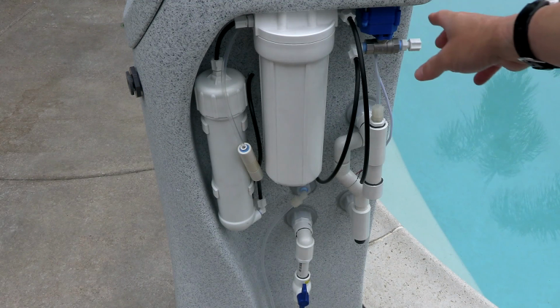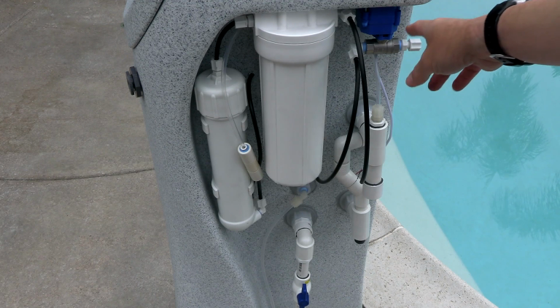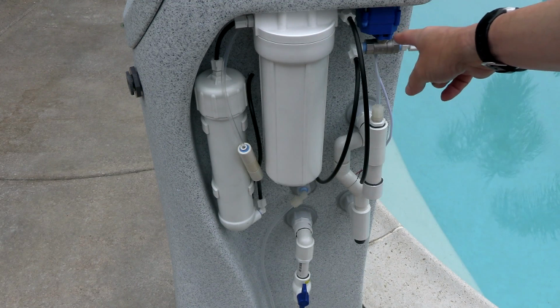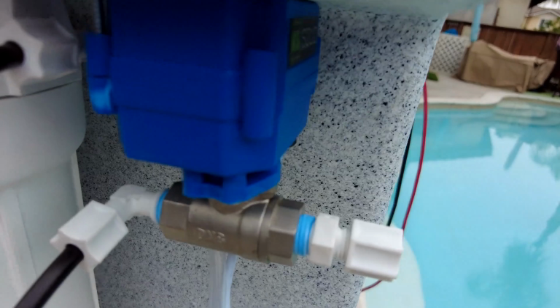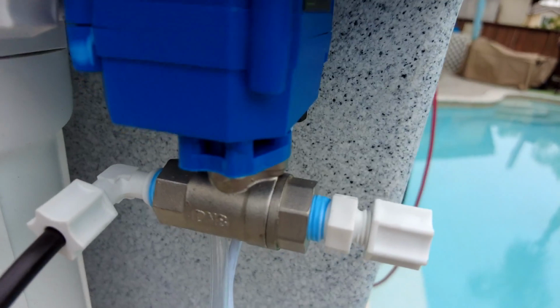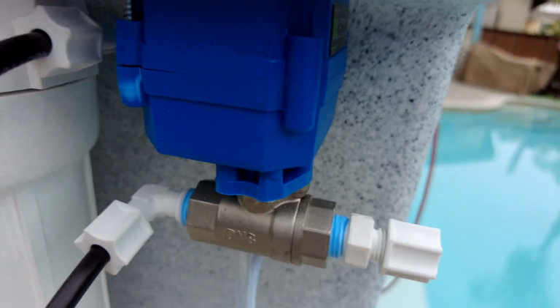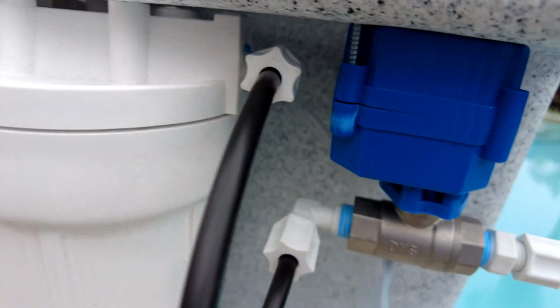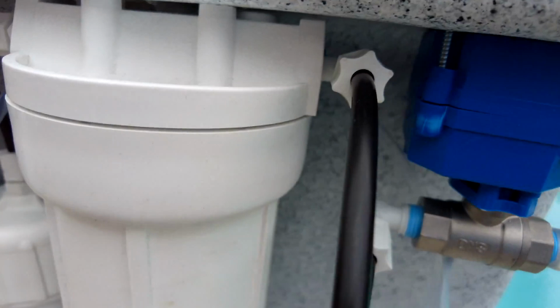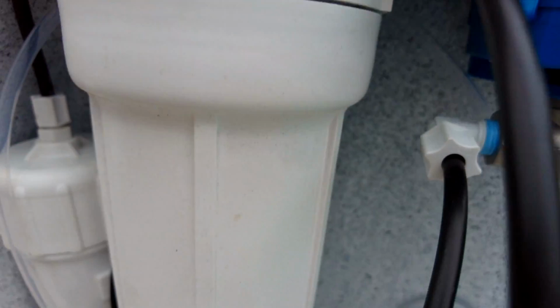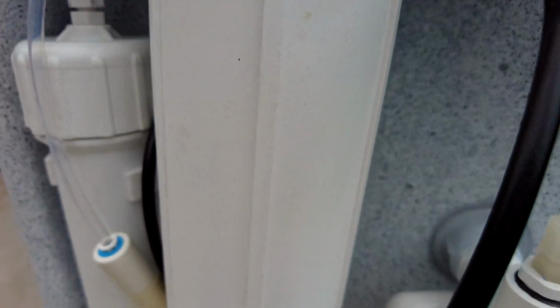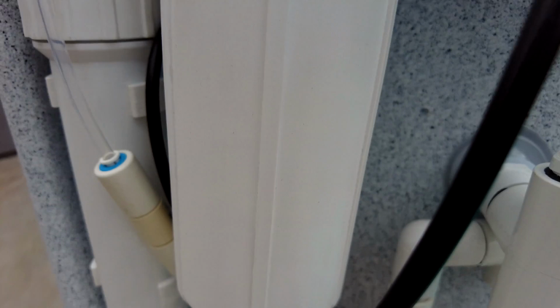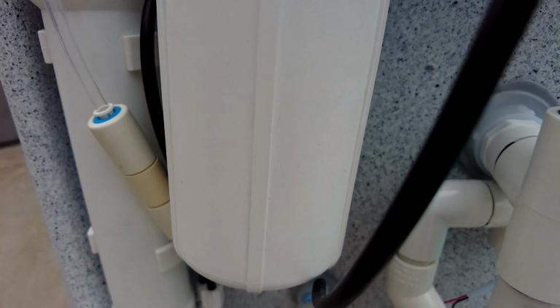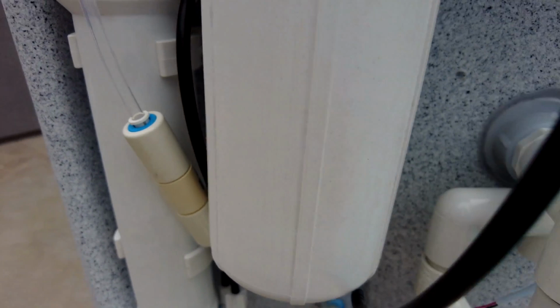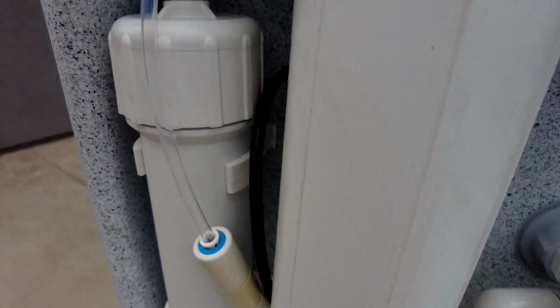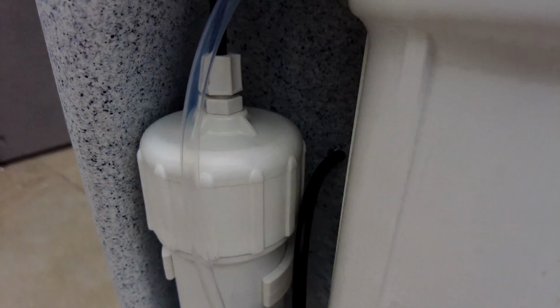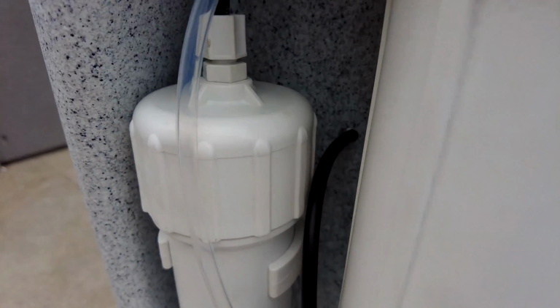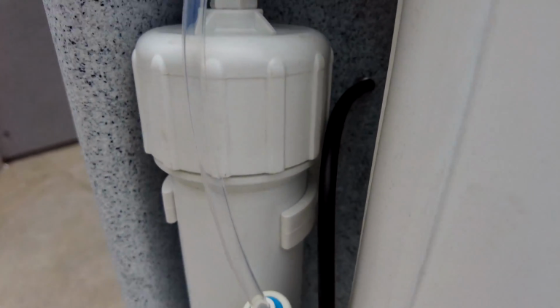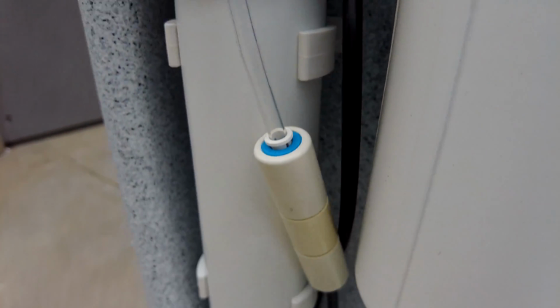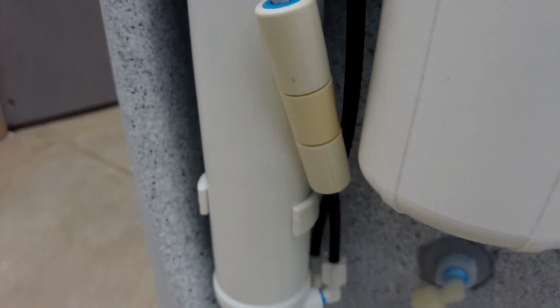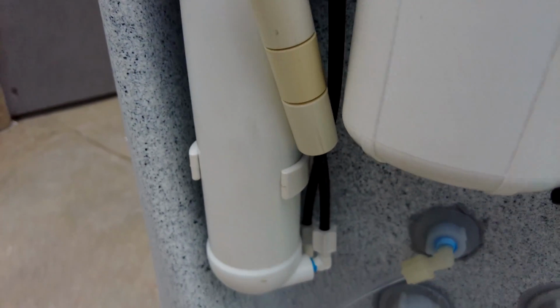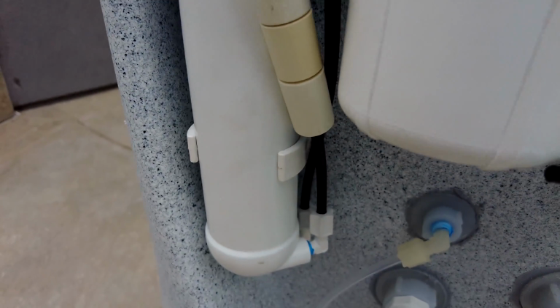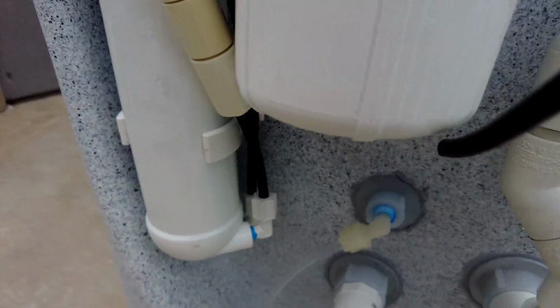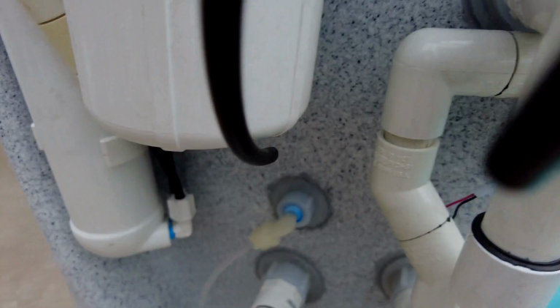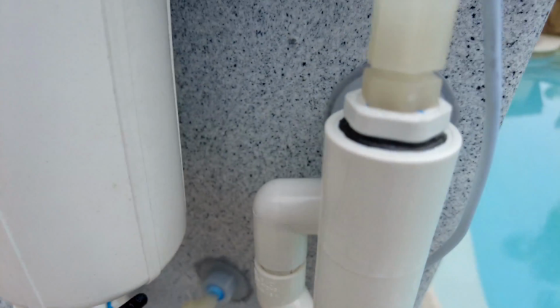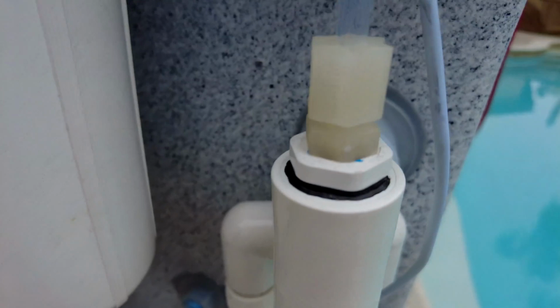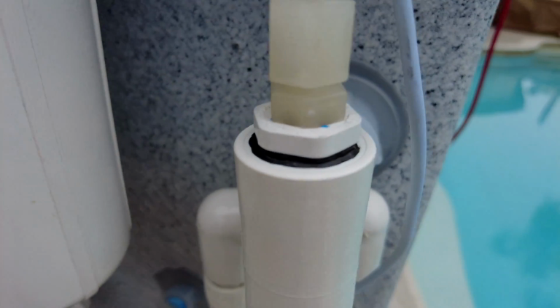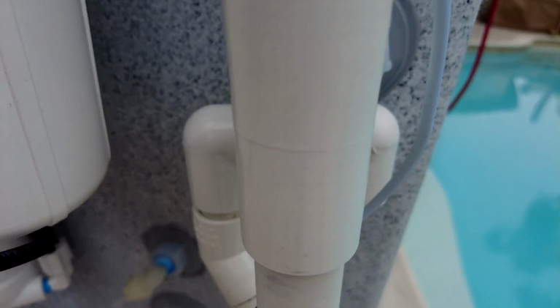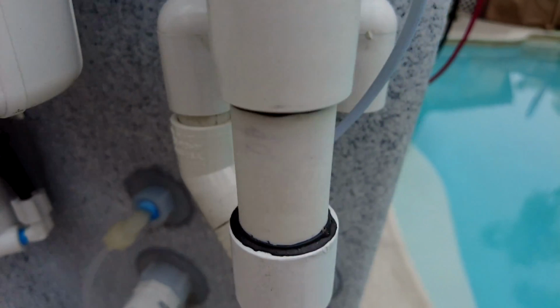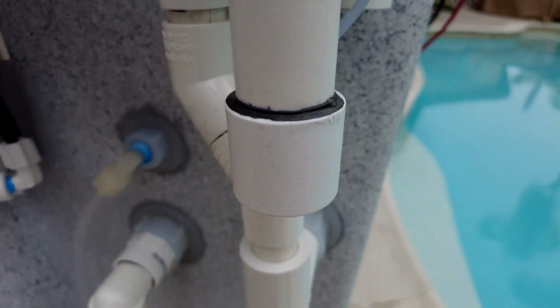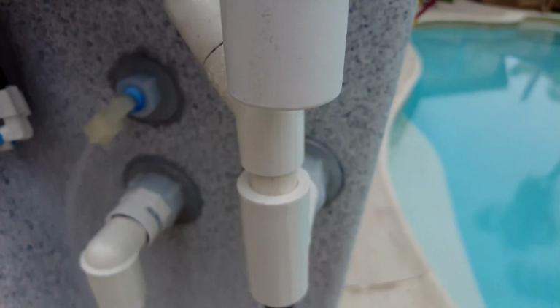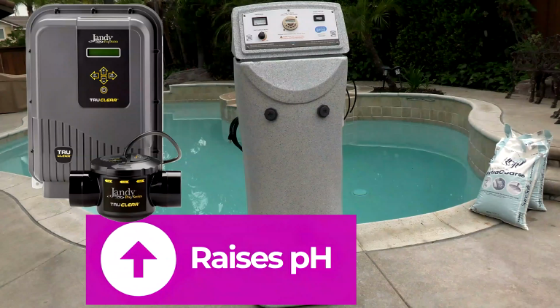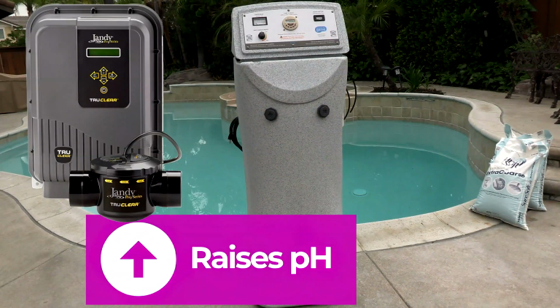The Chlorine Genie works on a very simple principle. Clean tap water comes in here, then goes through this descaler into the reverse osmosis system, then into the brine tank, and from there the chlorine comes out into your pool.